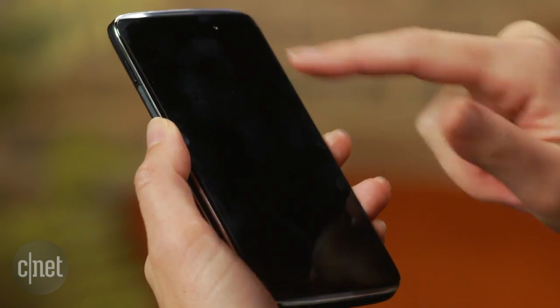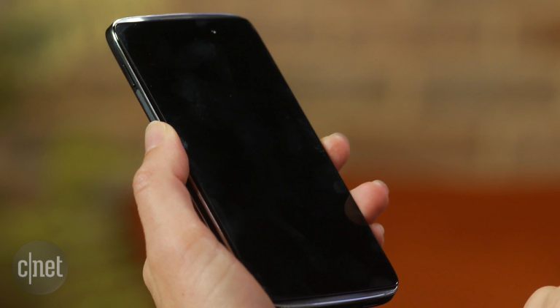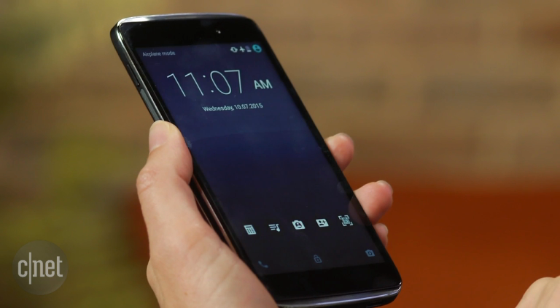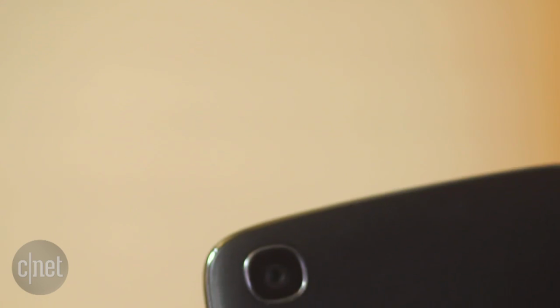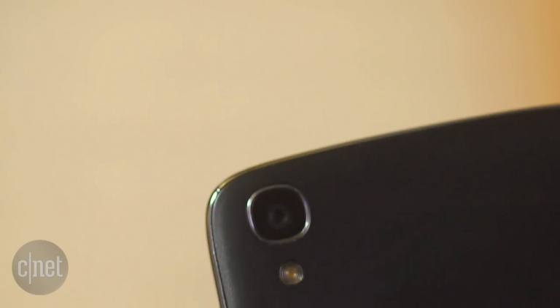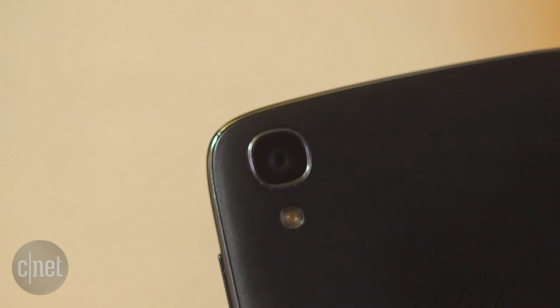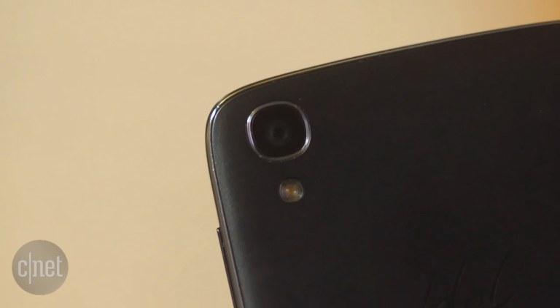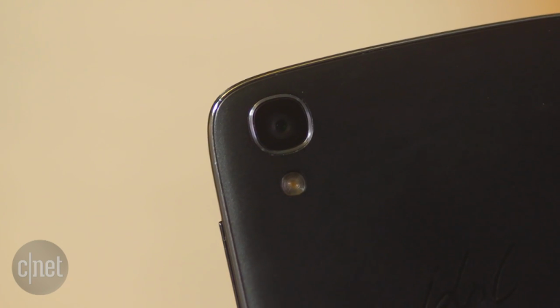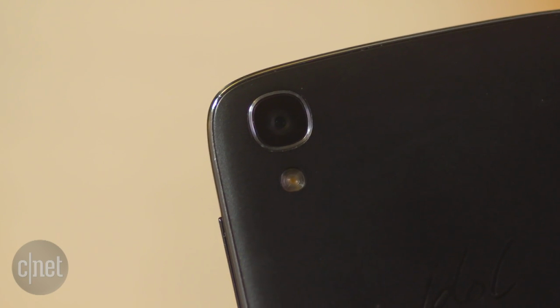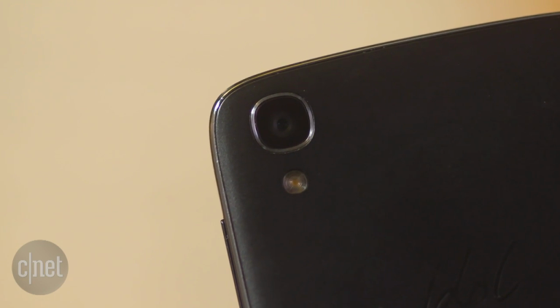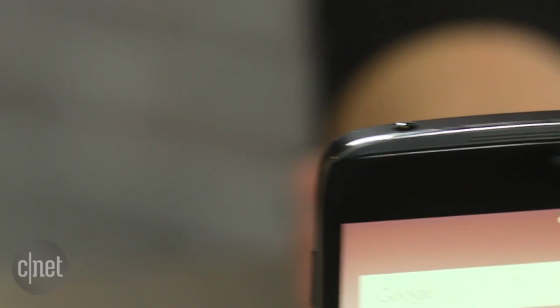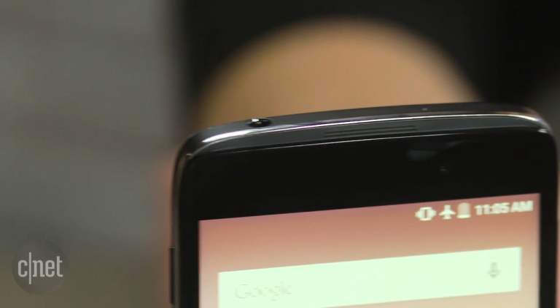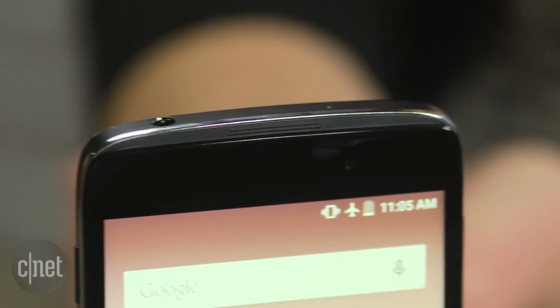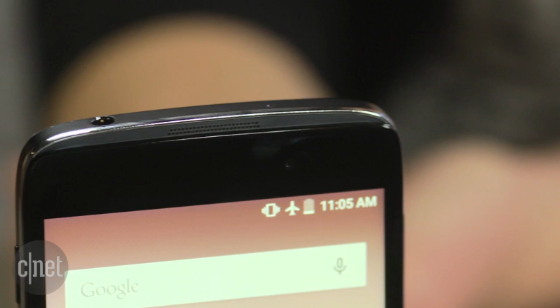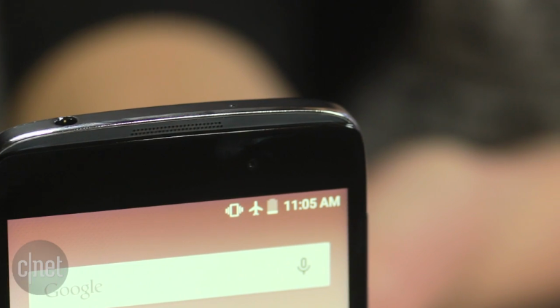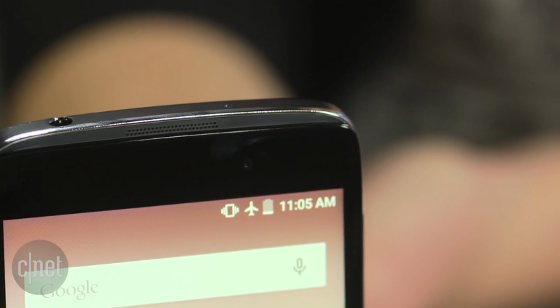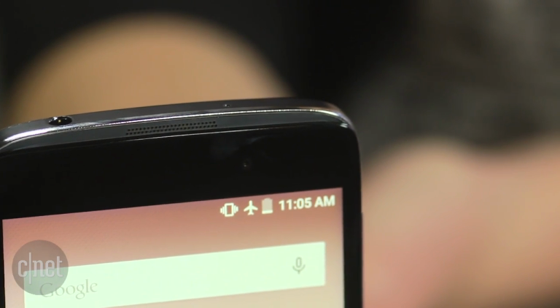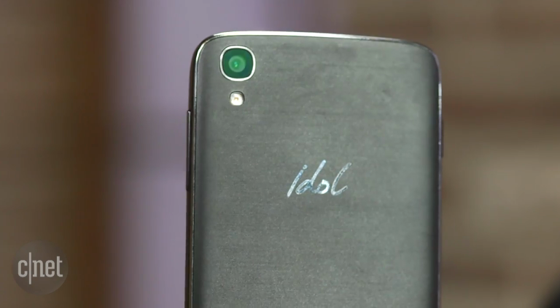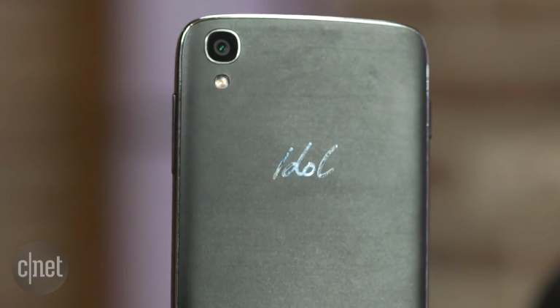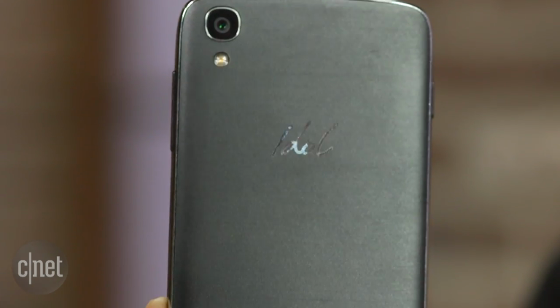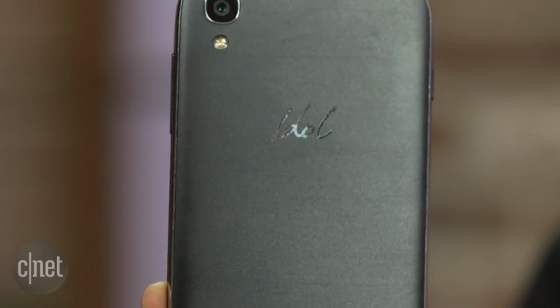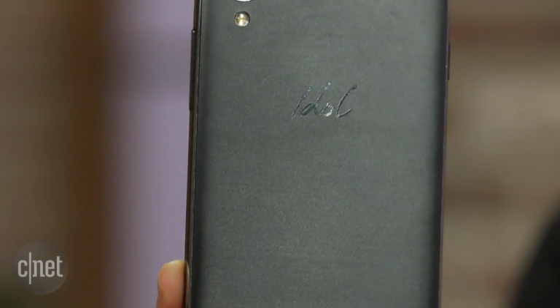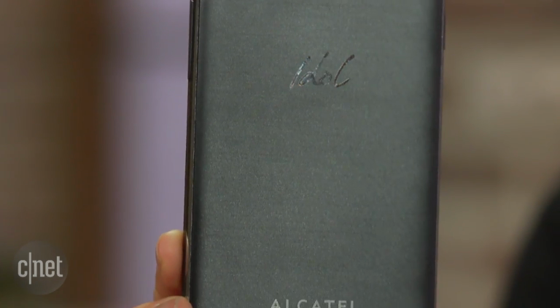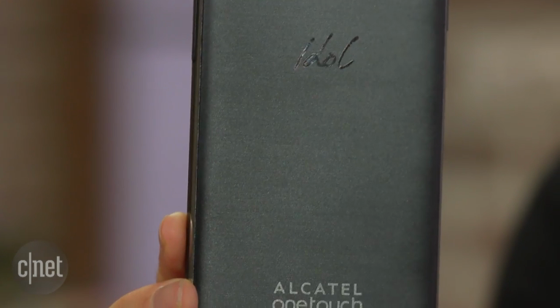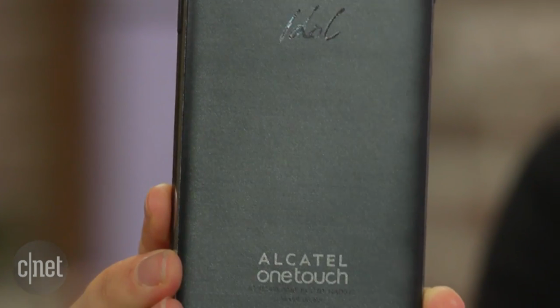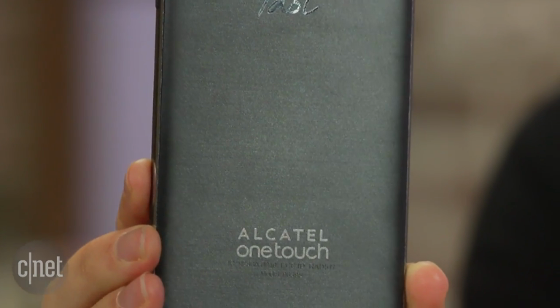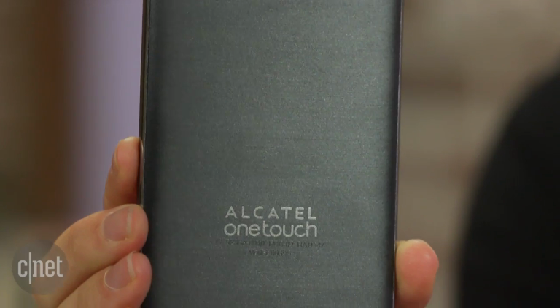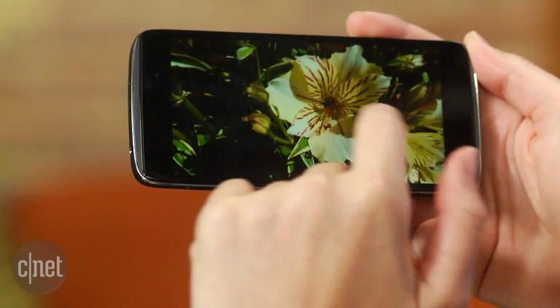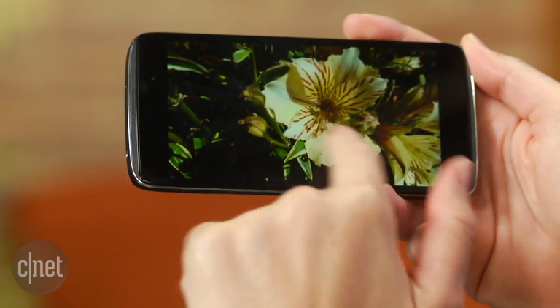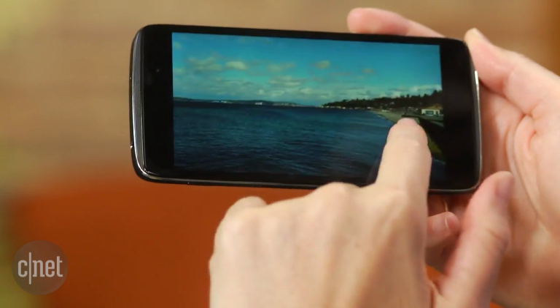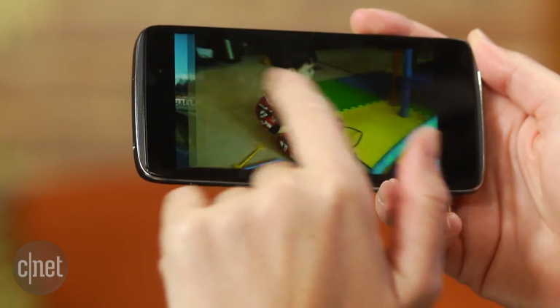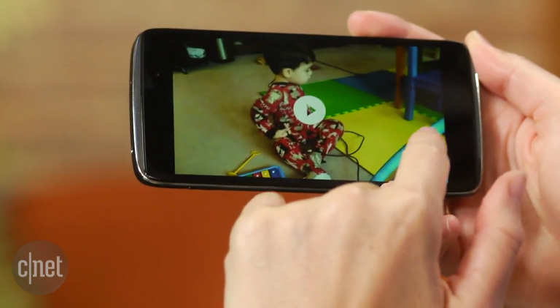In terms of some of the hardware, you've got a 13 megapixel camera on the back with flash and a 5 megapixel camera on the front. You also have a quad core processor. Overall performance is right on par with the Moto G, and the image quality is very decent for this phone.